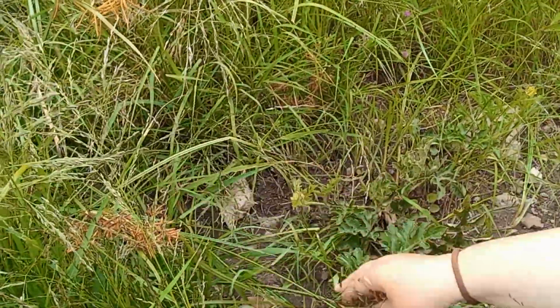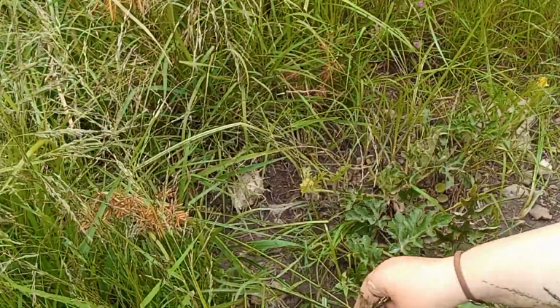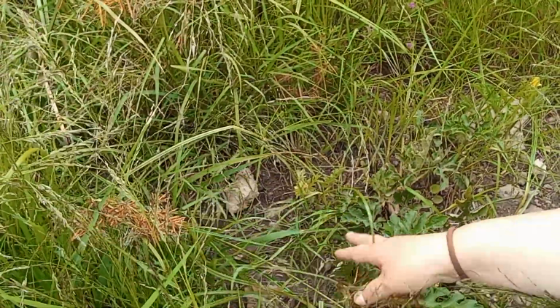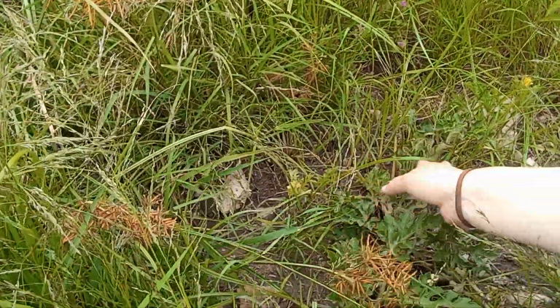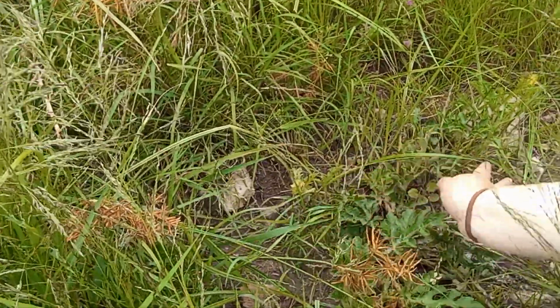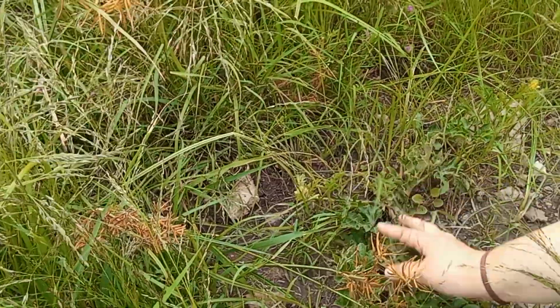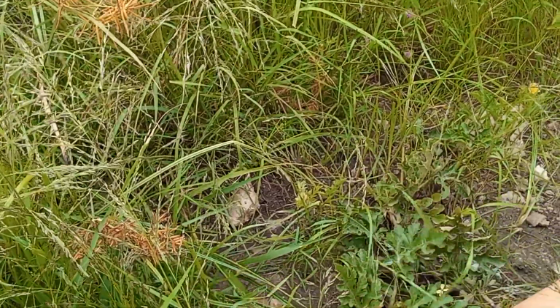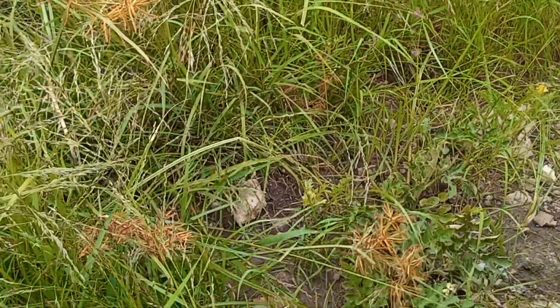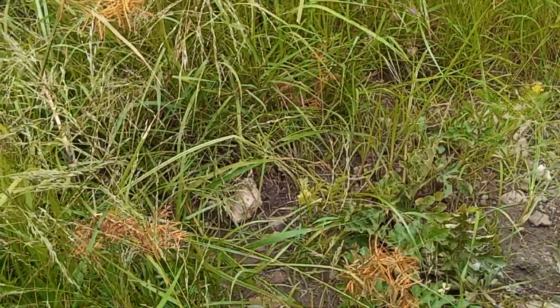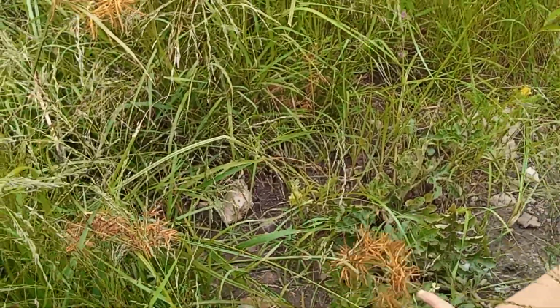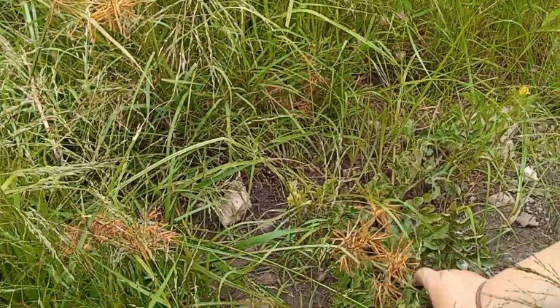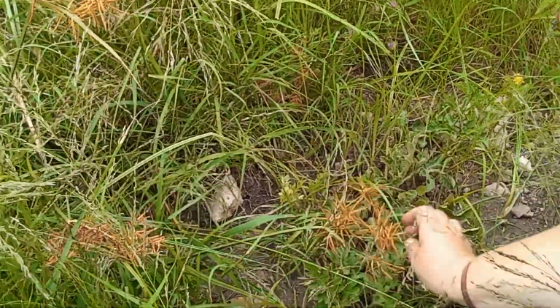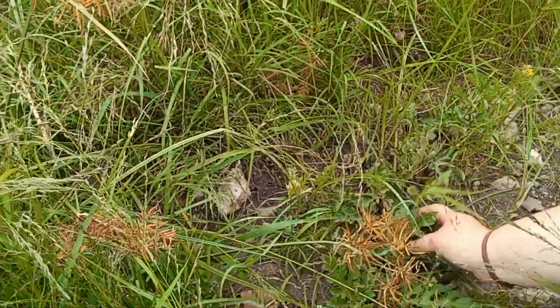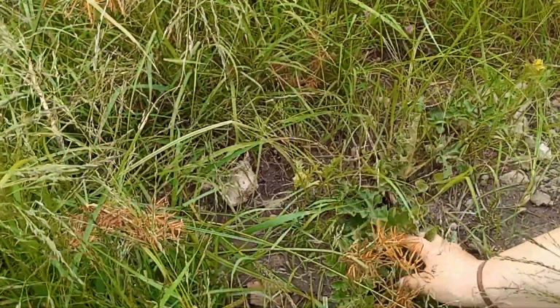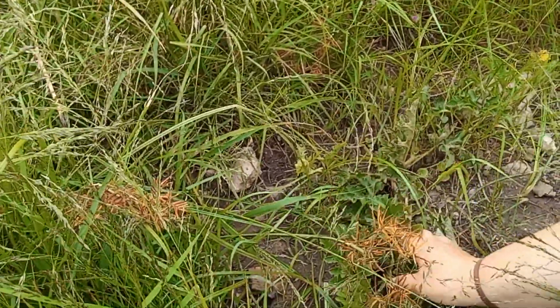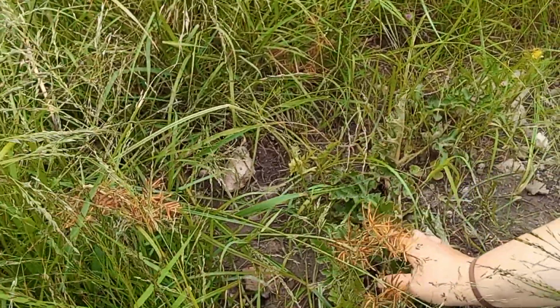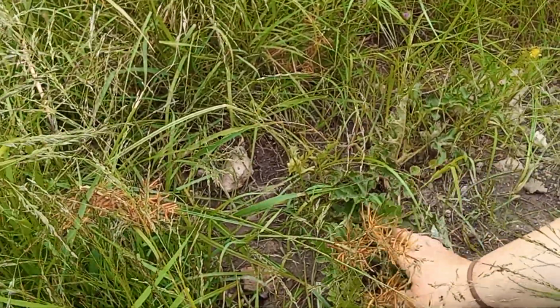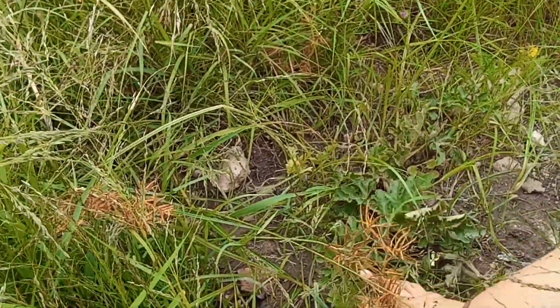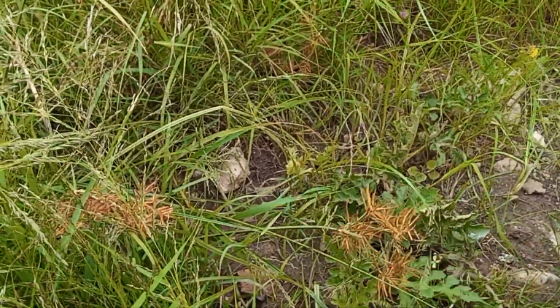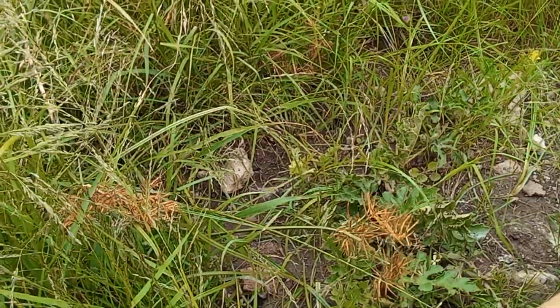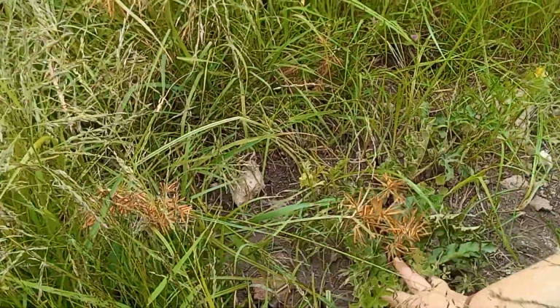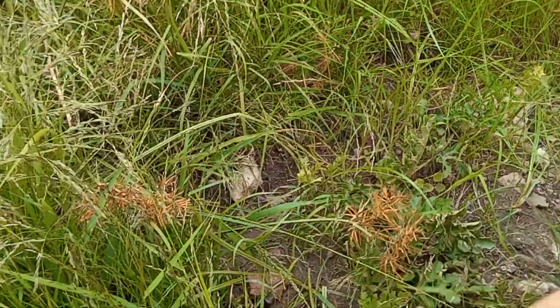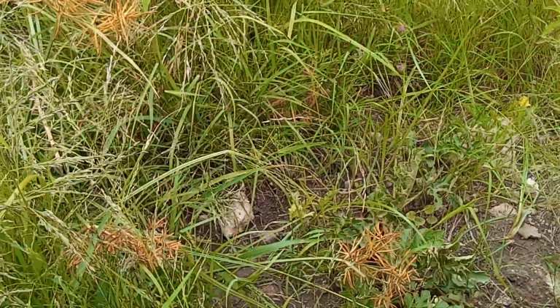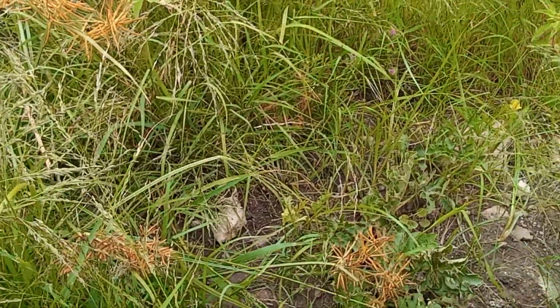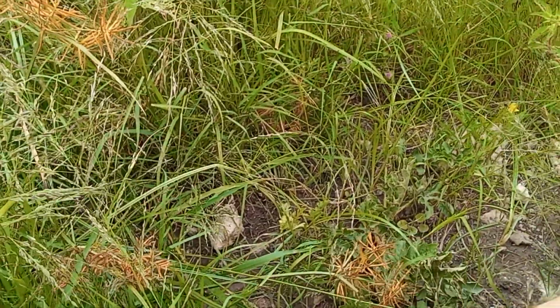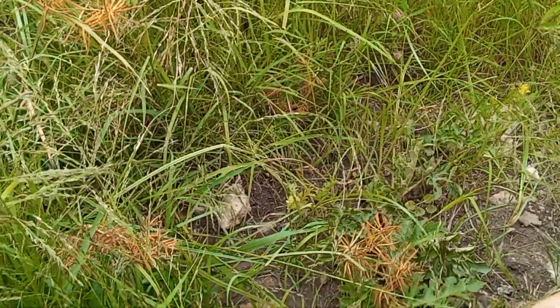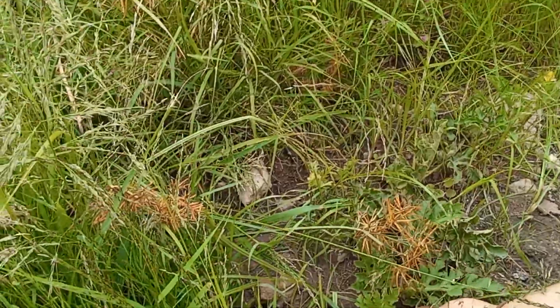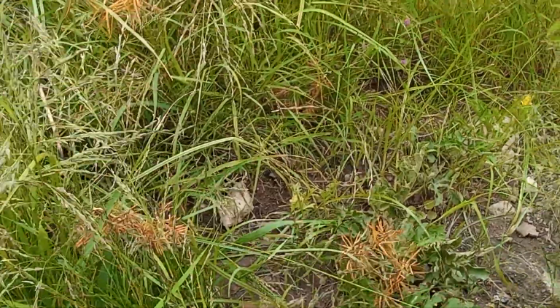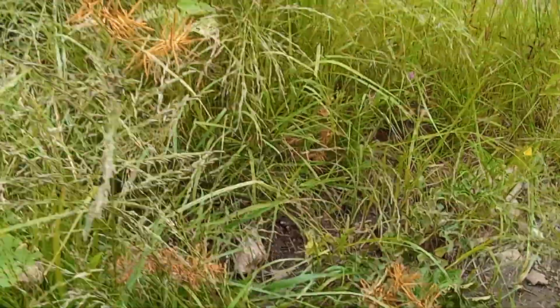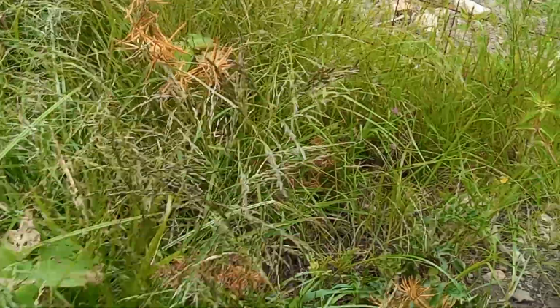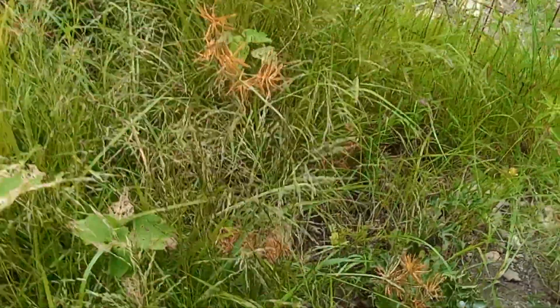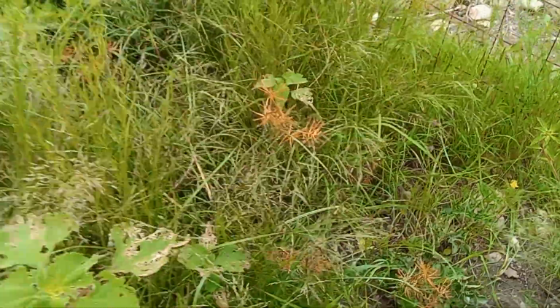But this is the only one that's this successful. He's a good two months old, so he should be a lot bigger. This is about as big as he's going to get, I think. I think I'm just going to let them flower. And we have a little watermelon over here.